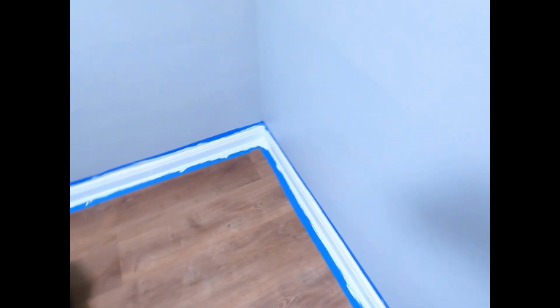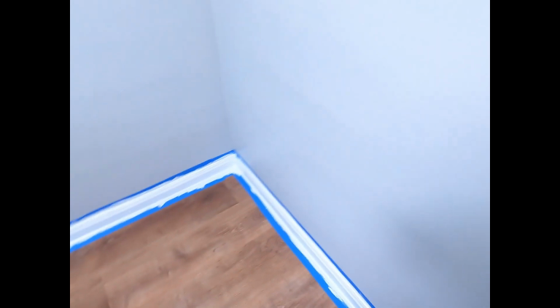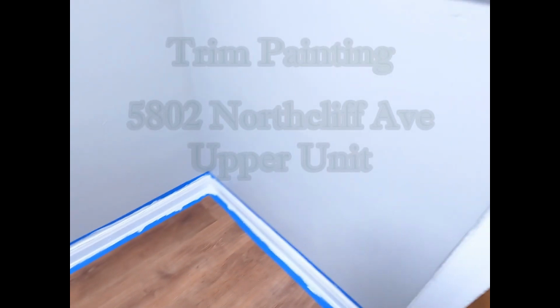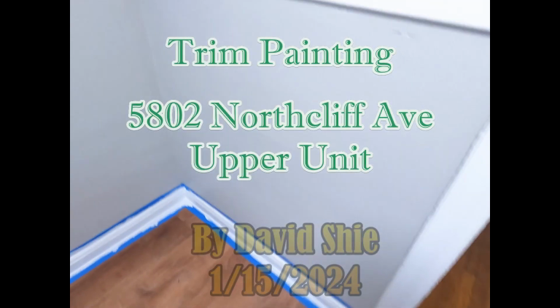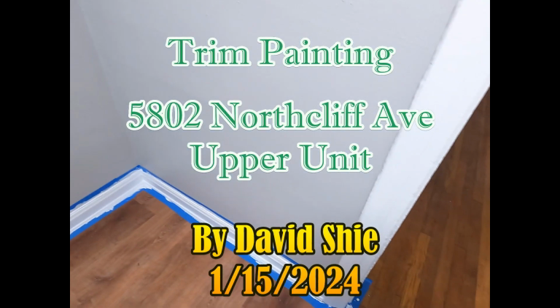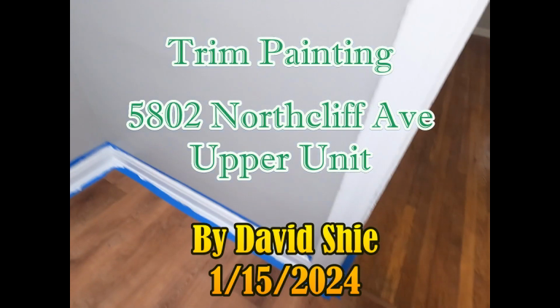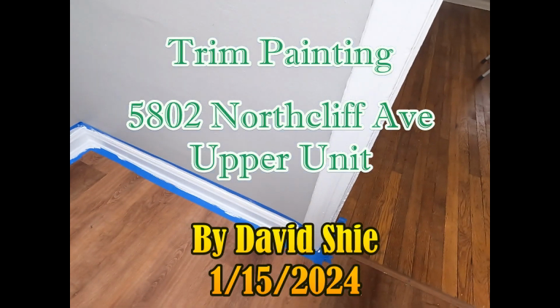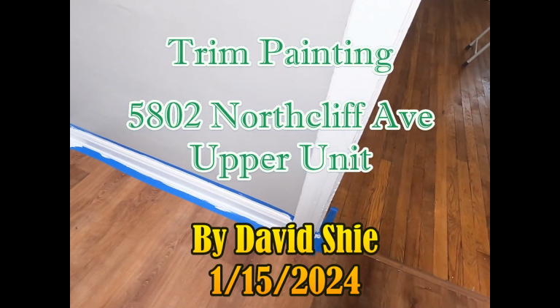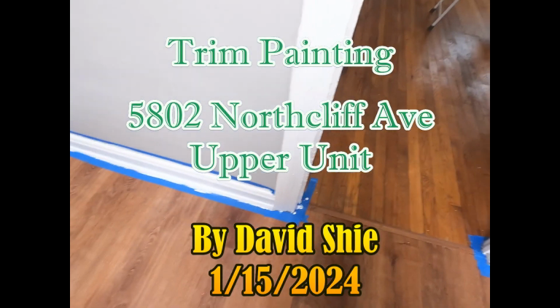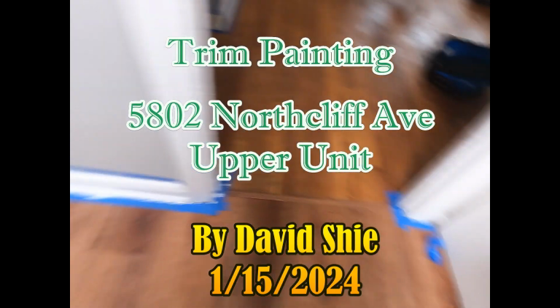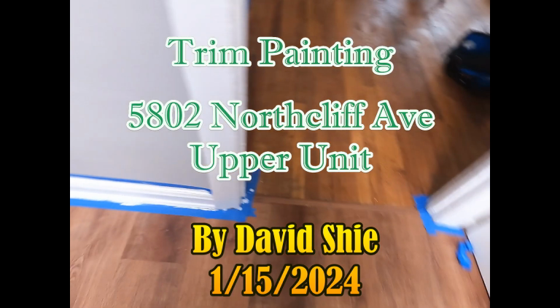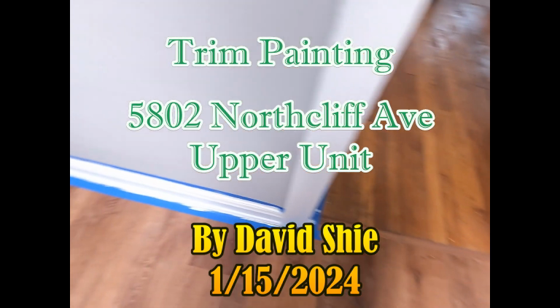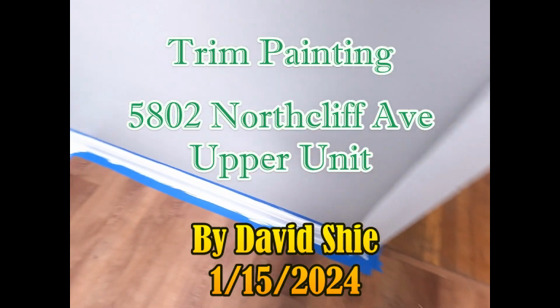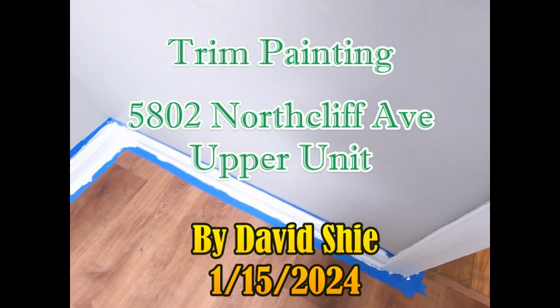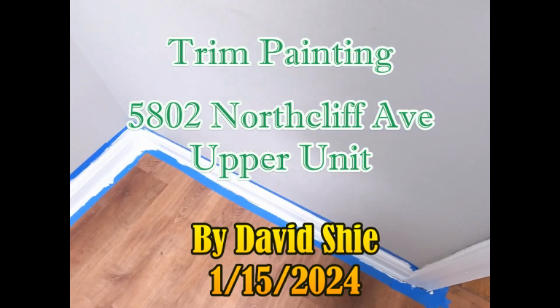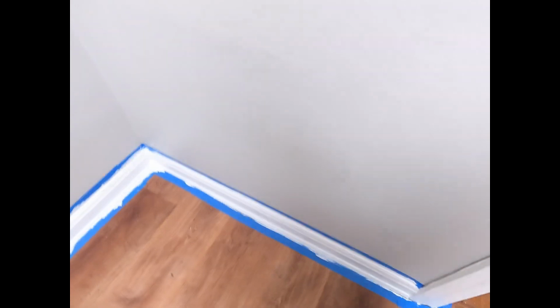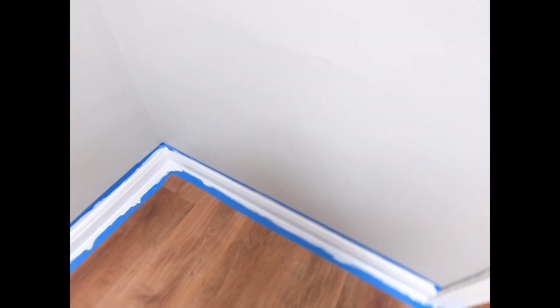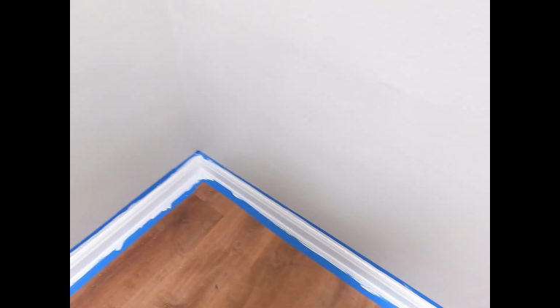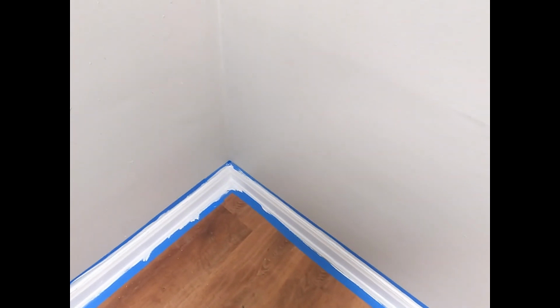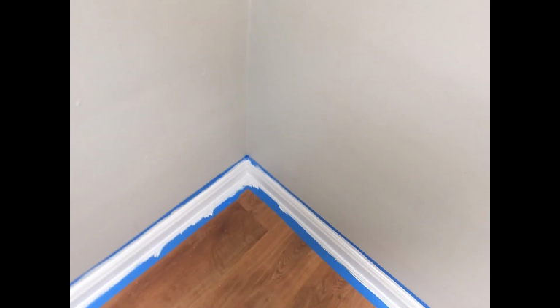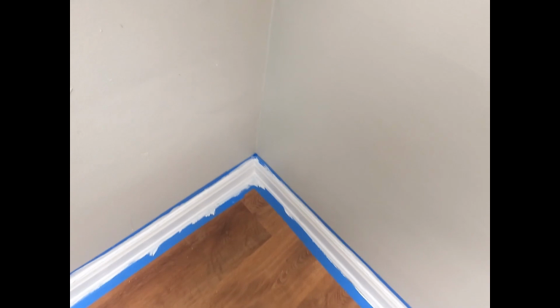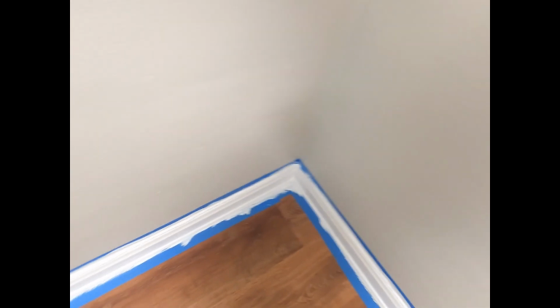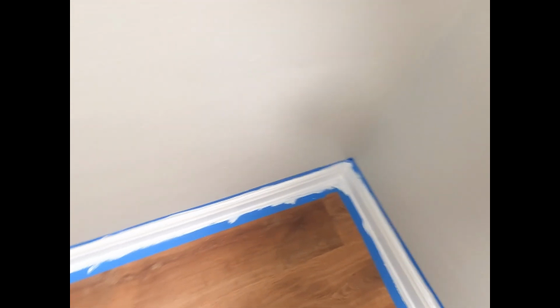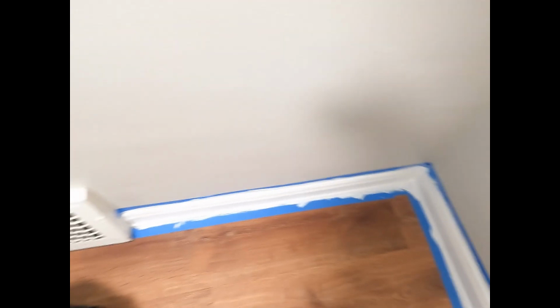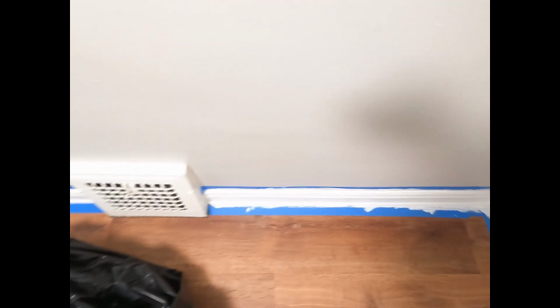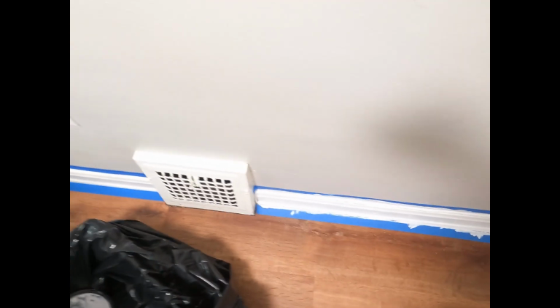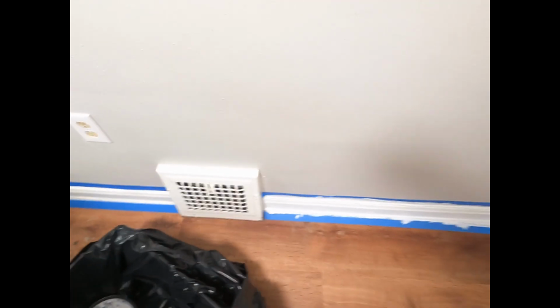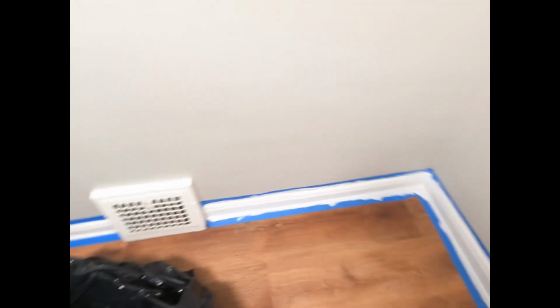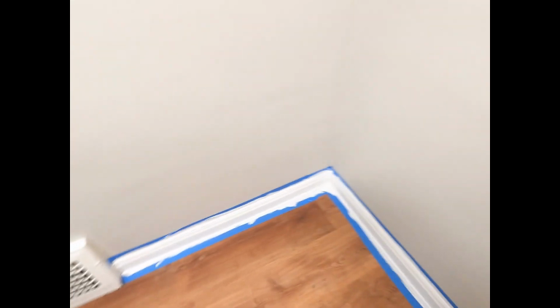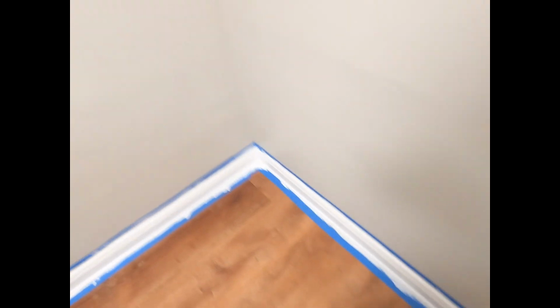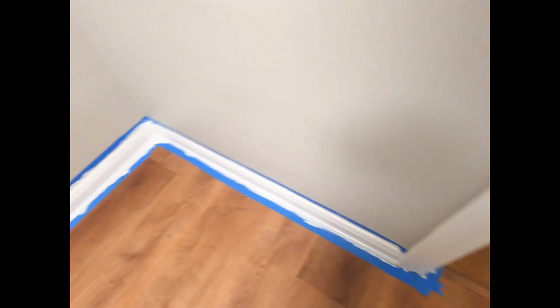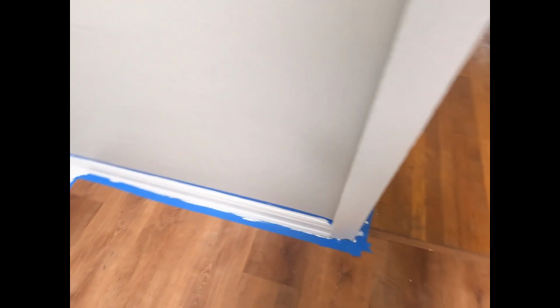Don't worry, if you're not in it, don't worry. Alright, so just doing a little — you want to say hi to Chris? So, just showing a little bit of the progress with the painting in here.